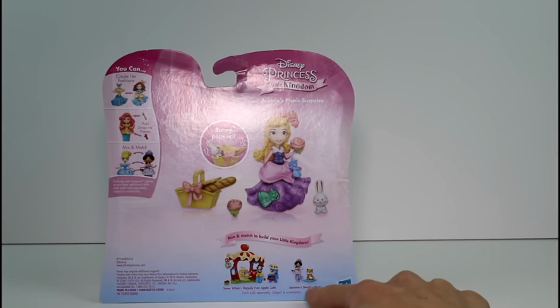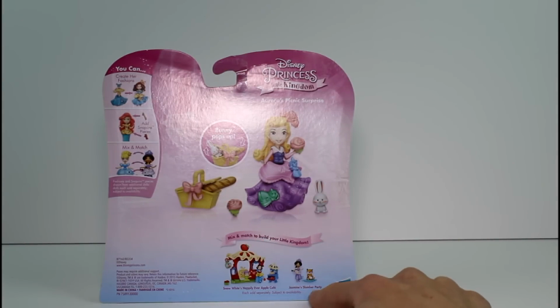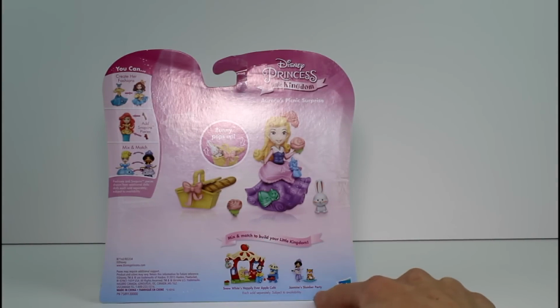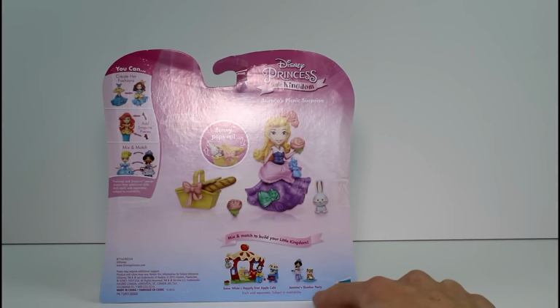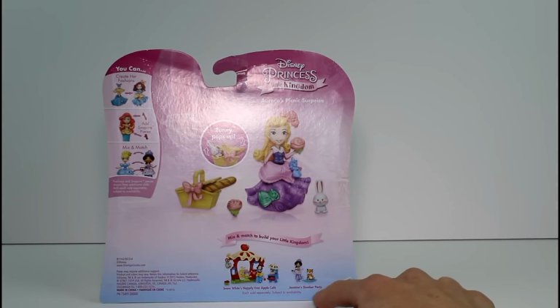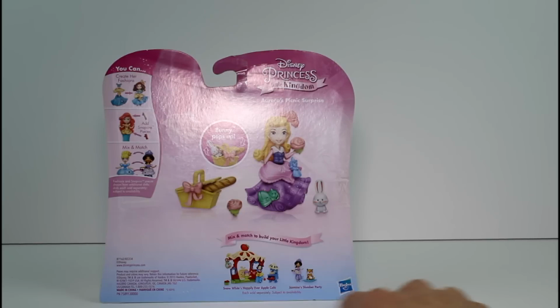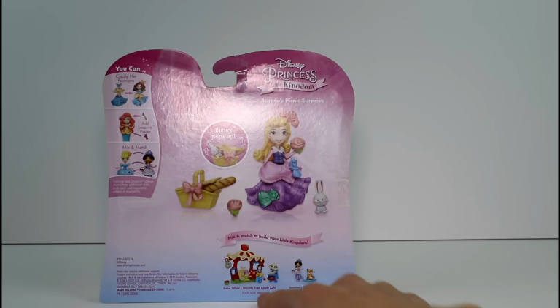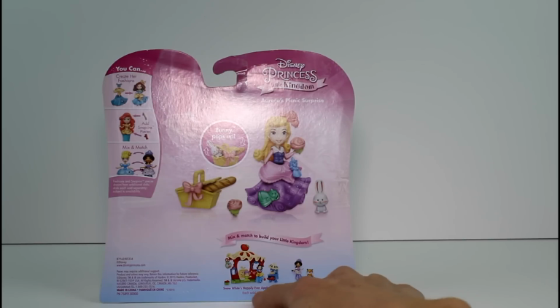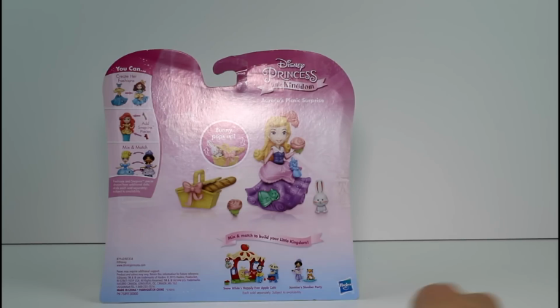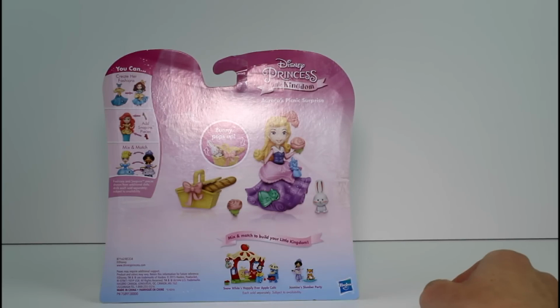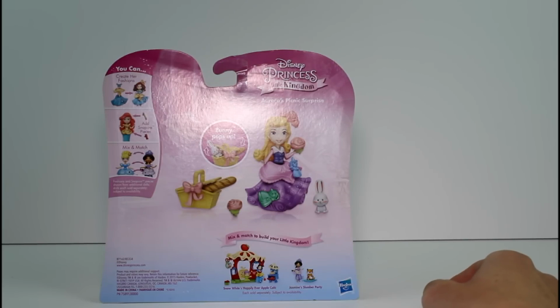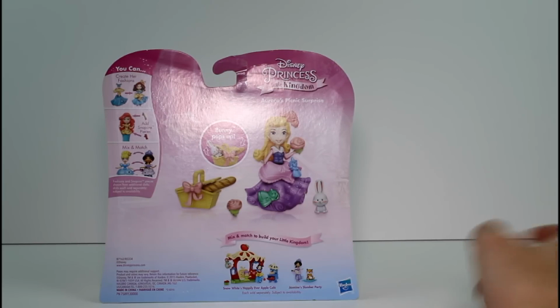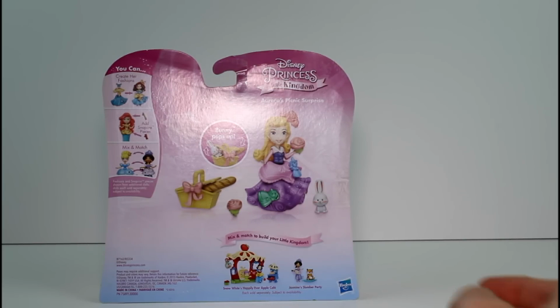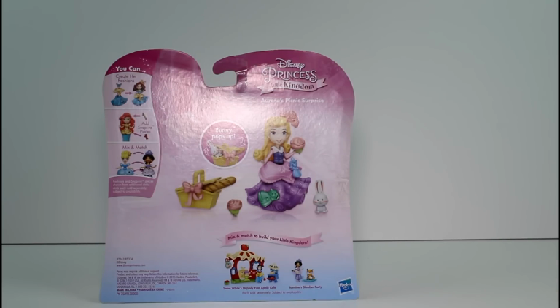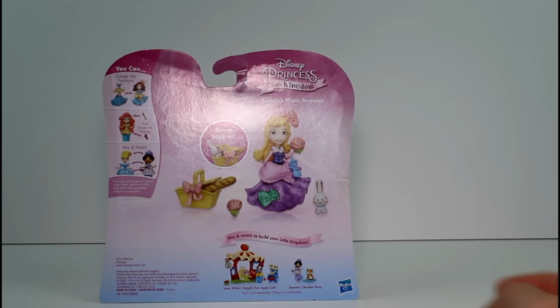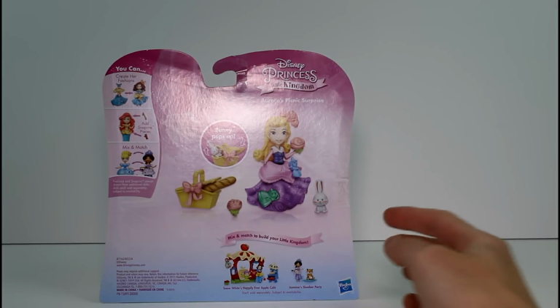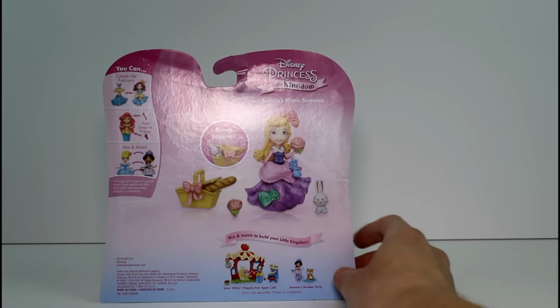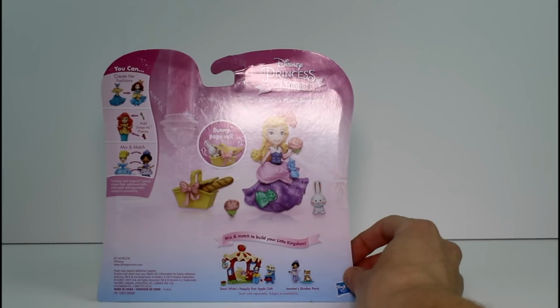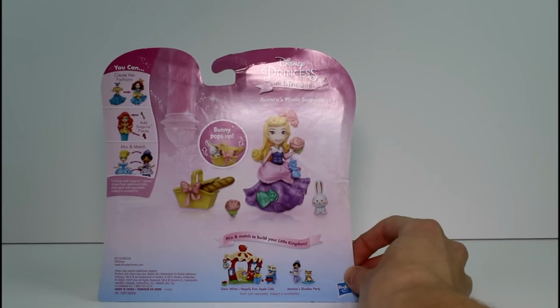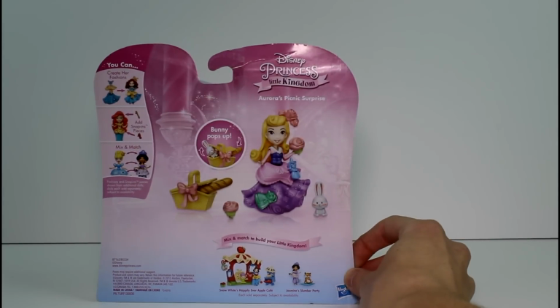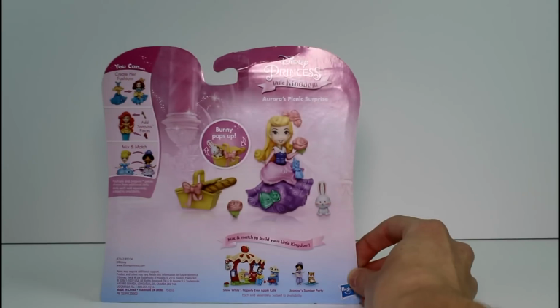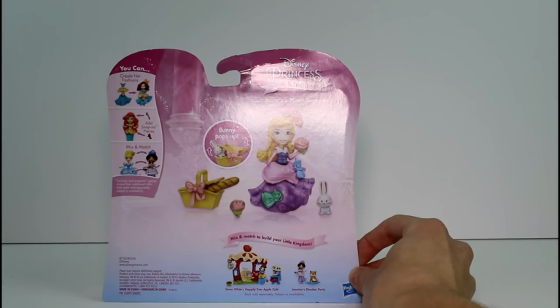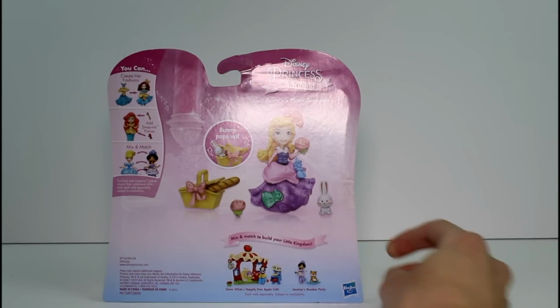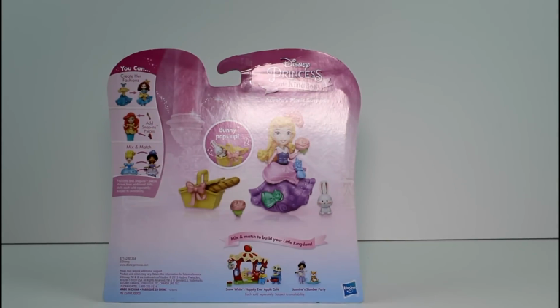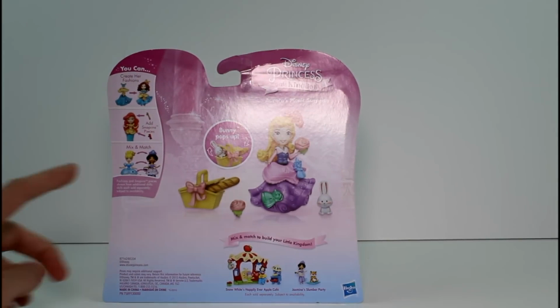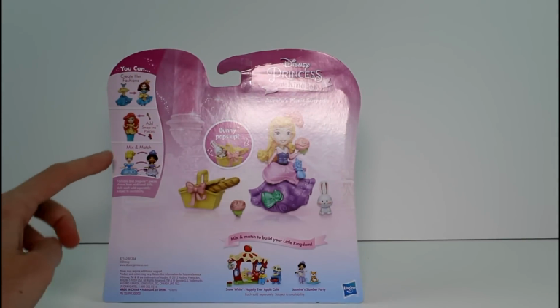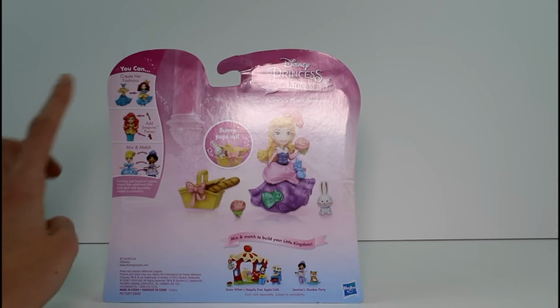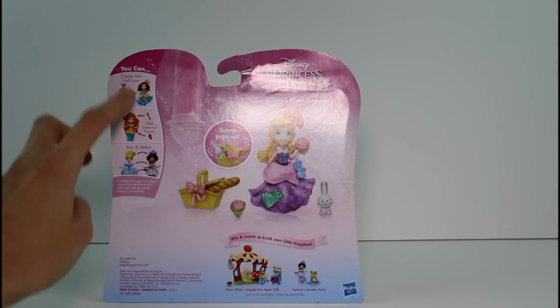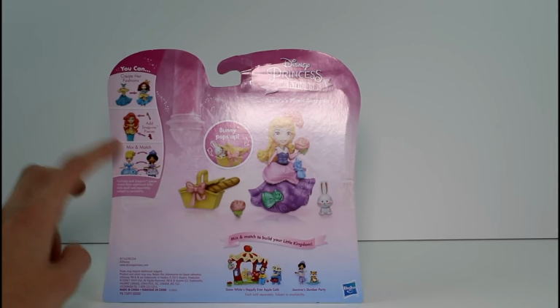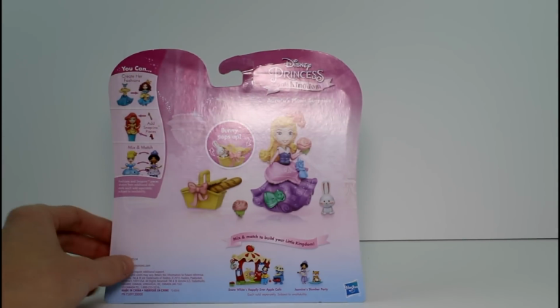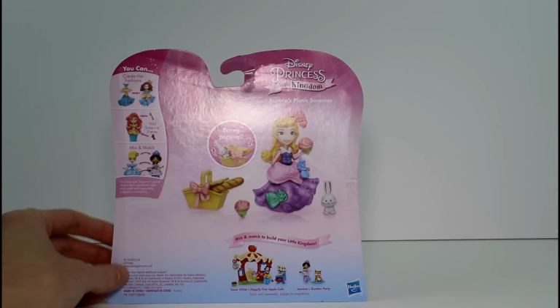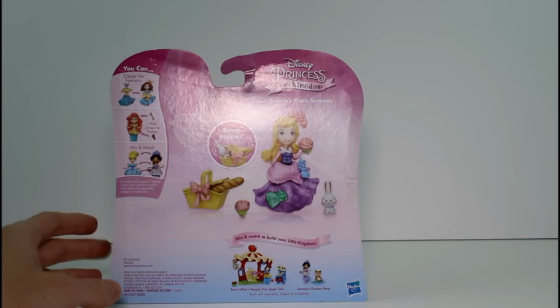Look! Jasmine's Slumber Party — that looks cool, we haven't seen that yet. And Snow White's Happily Ever After Apple Cafe — we haven't seen that either. It's really exciting to be able to see some new ones coming up, and even these ones don't look familiar. They look brand new, which is so cool!